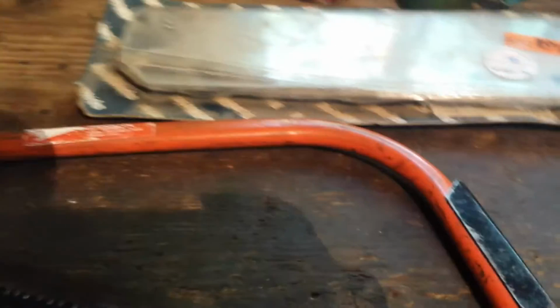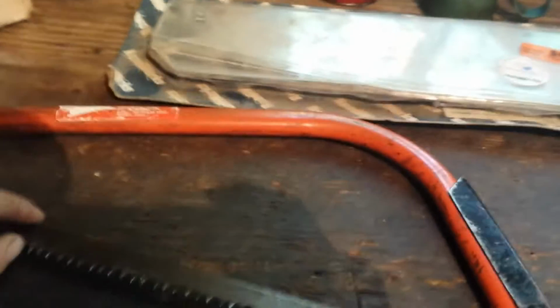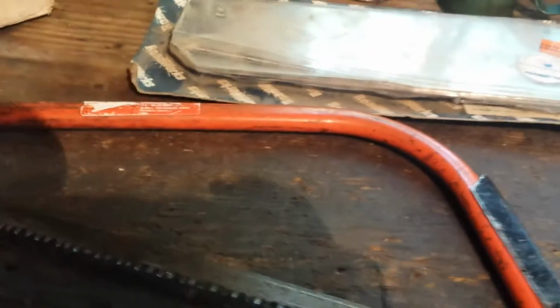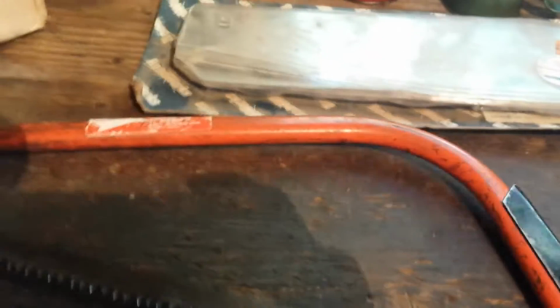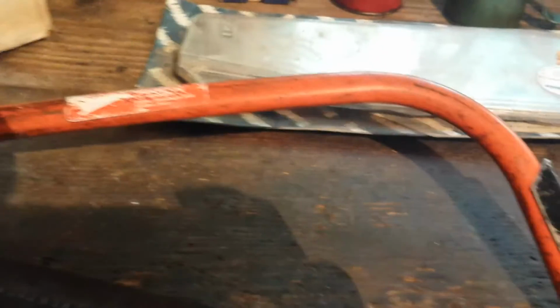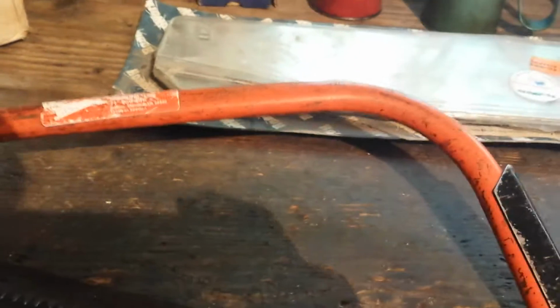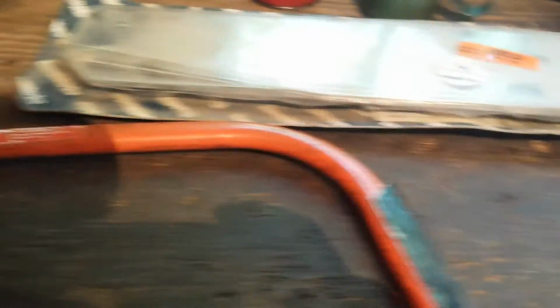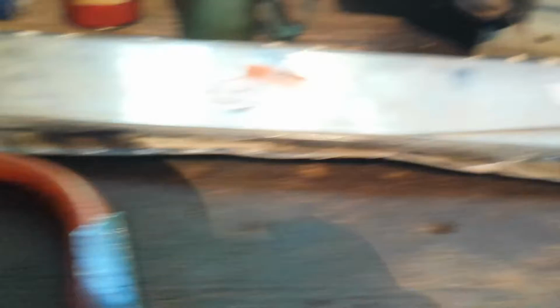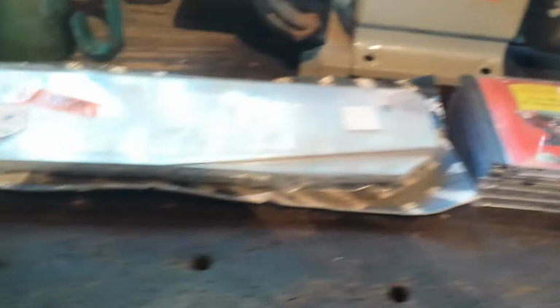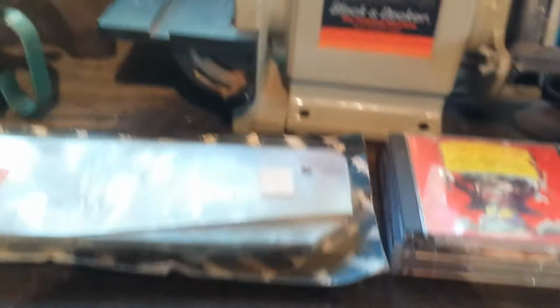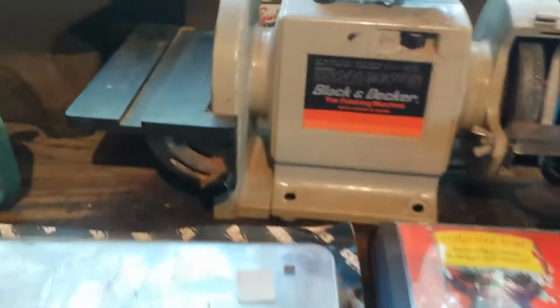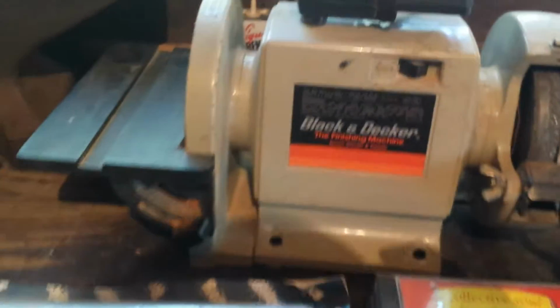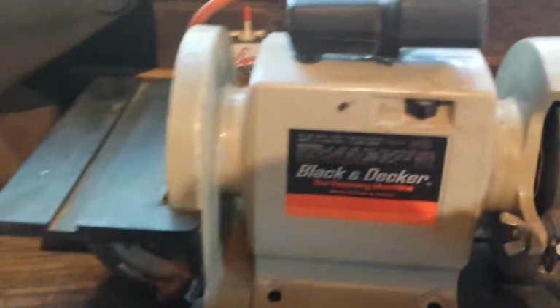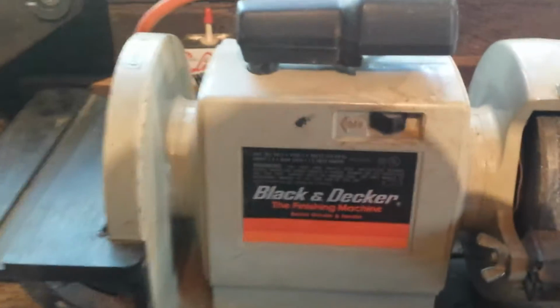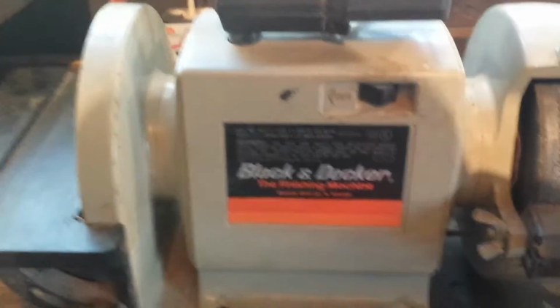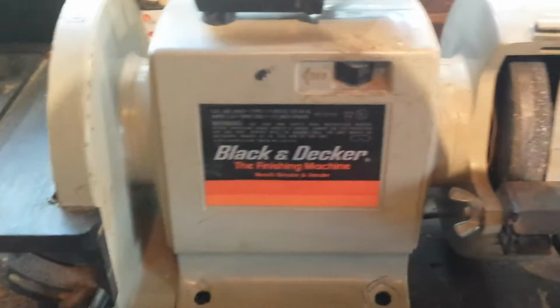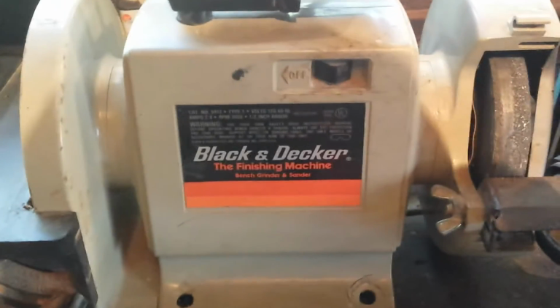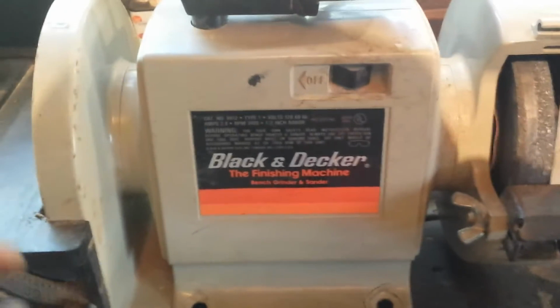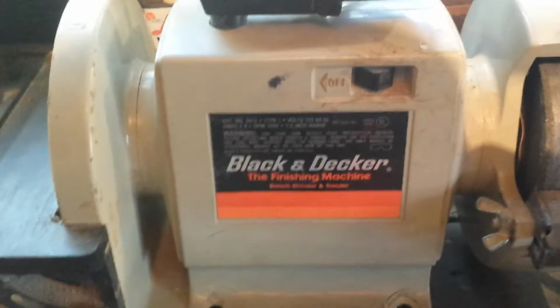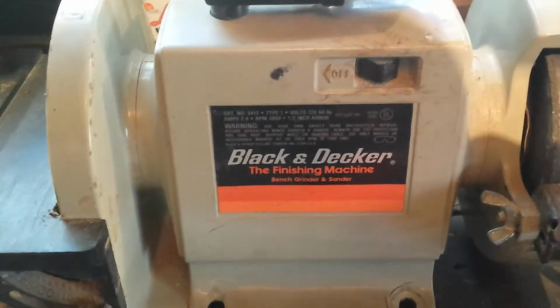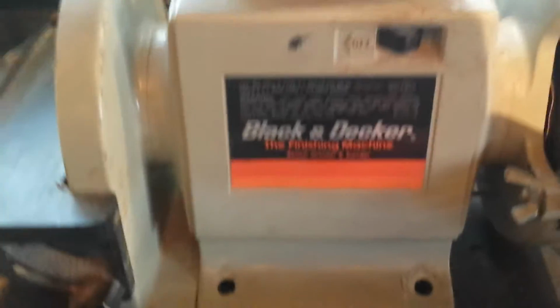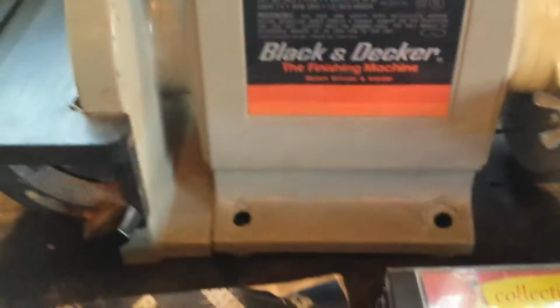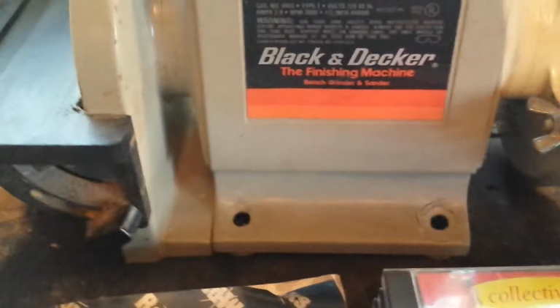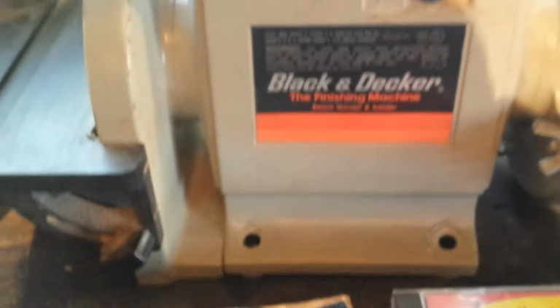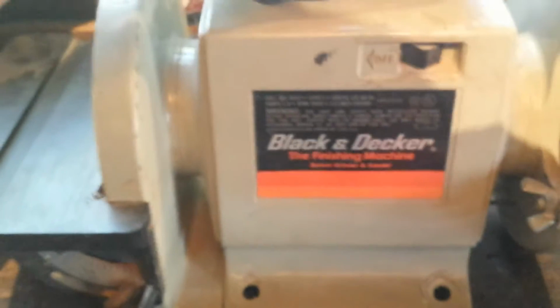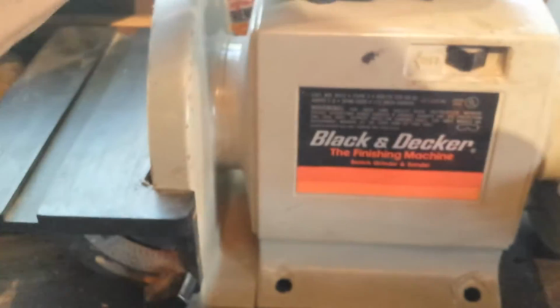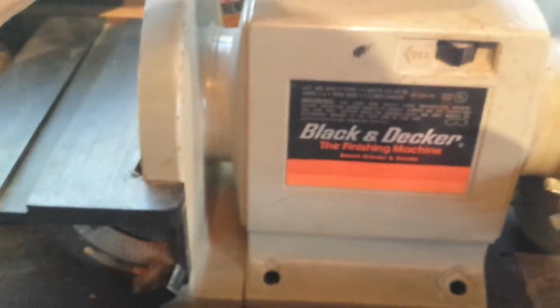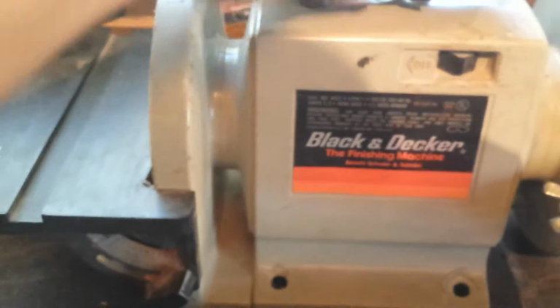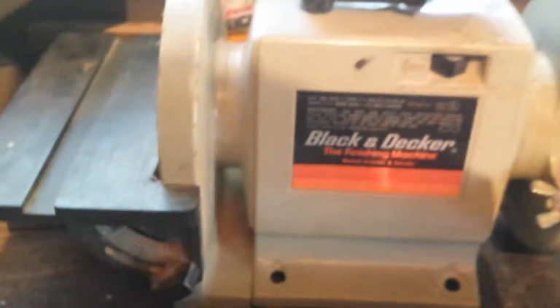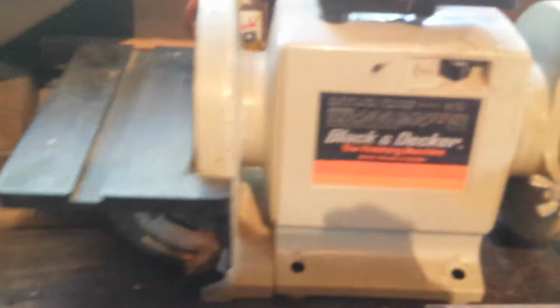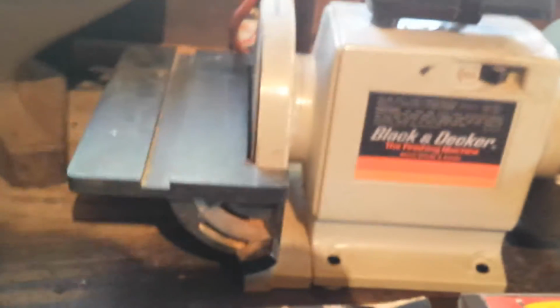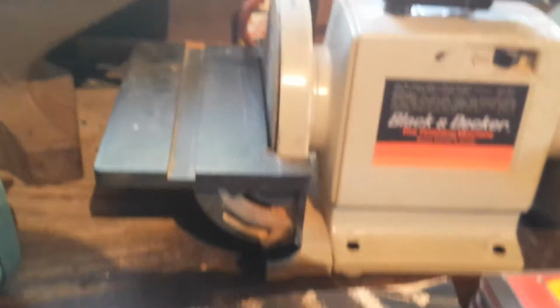I got that saw. I got a little grinder finishing machine here. It was $5.00 for that.